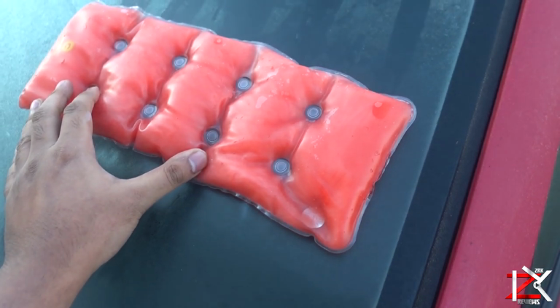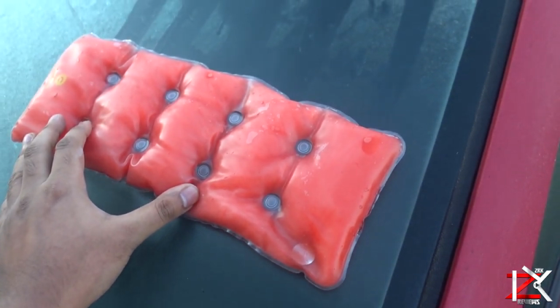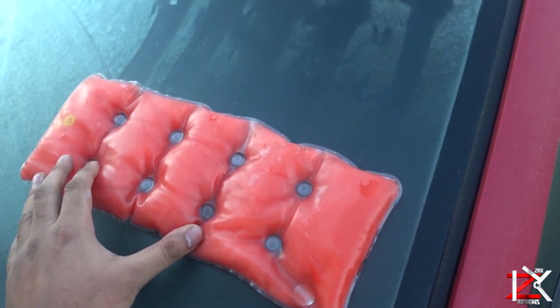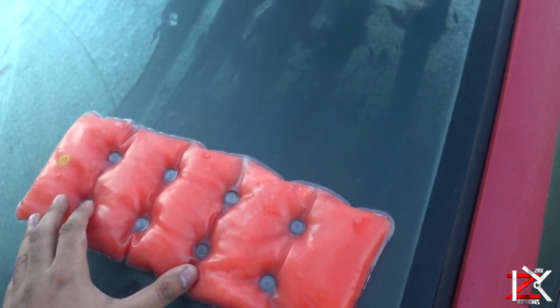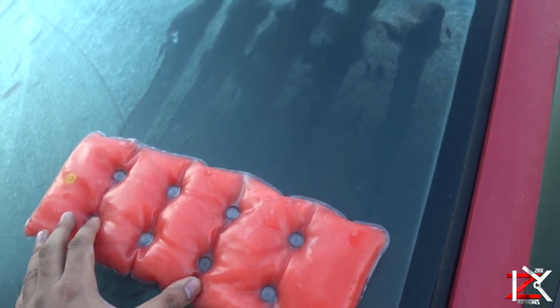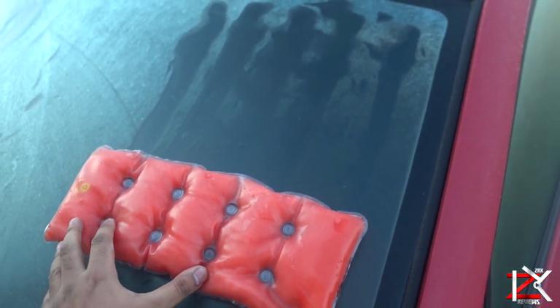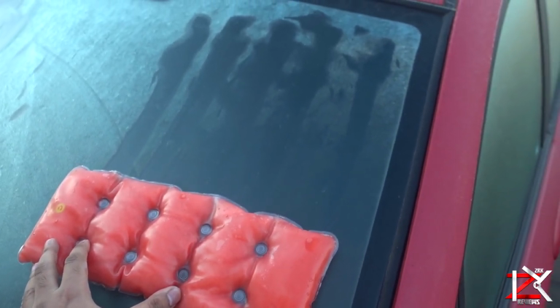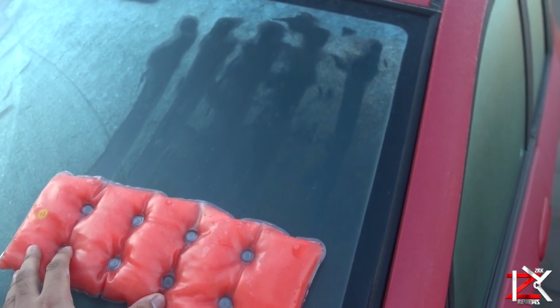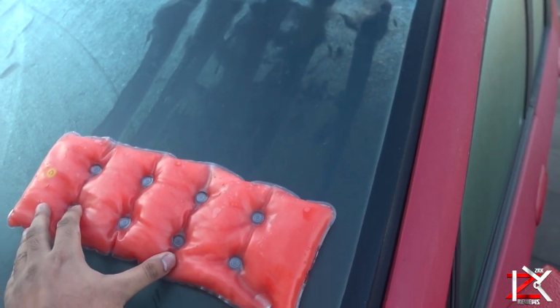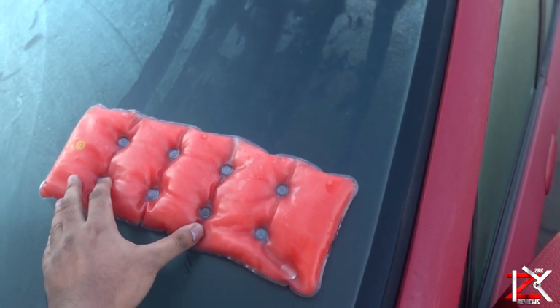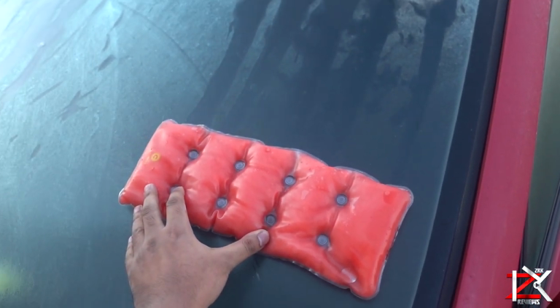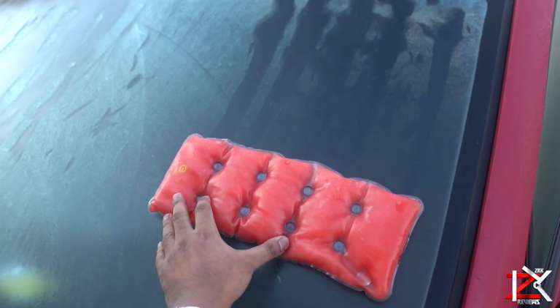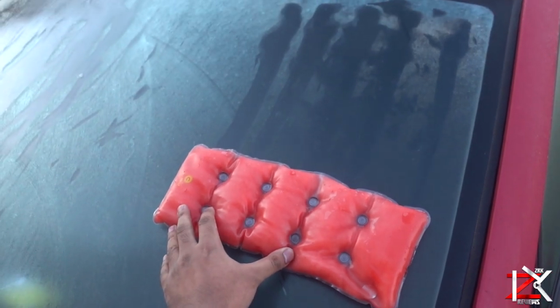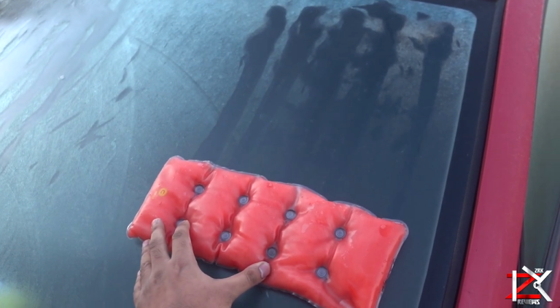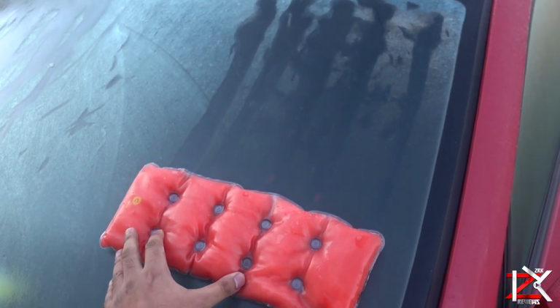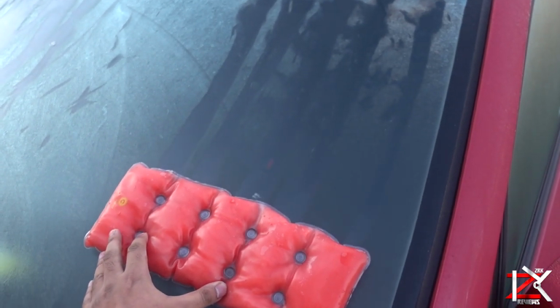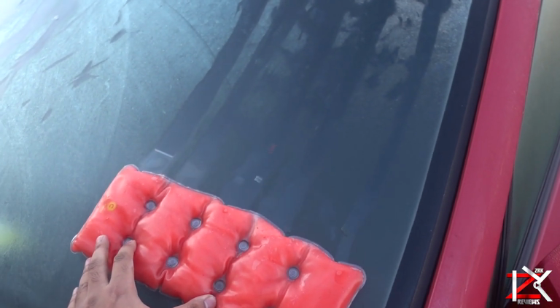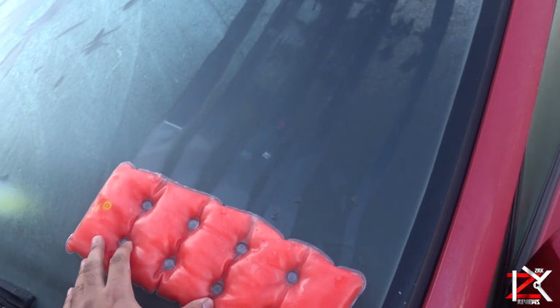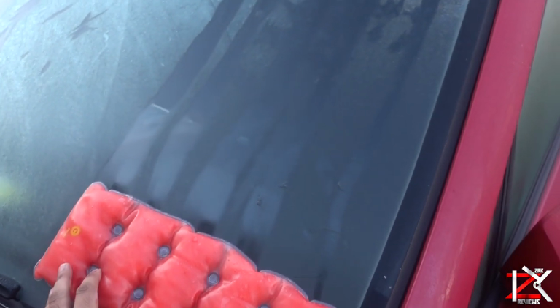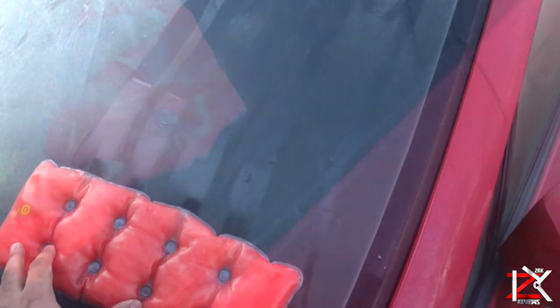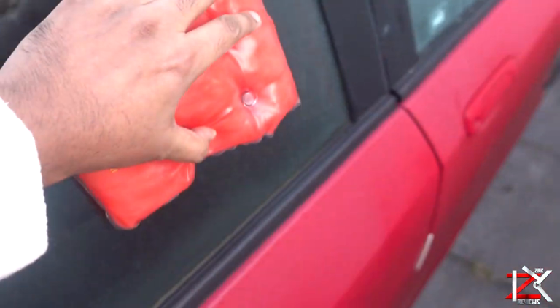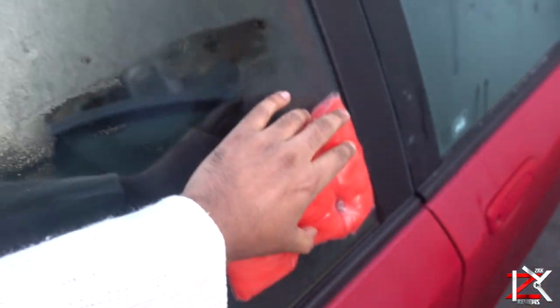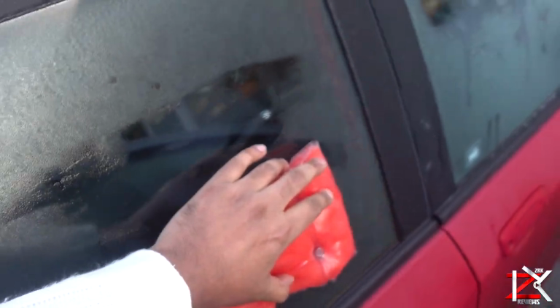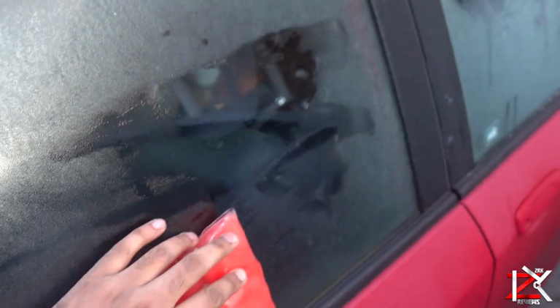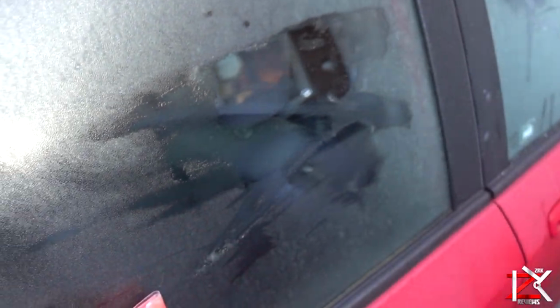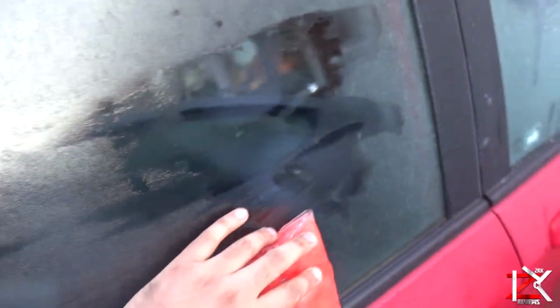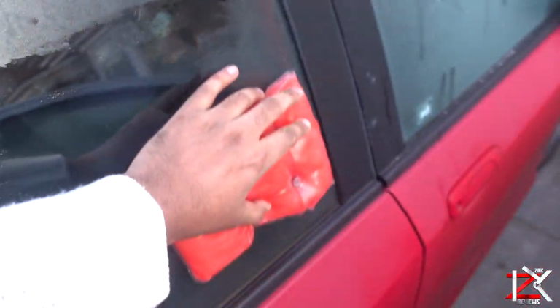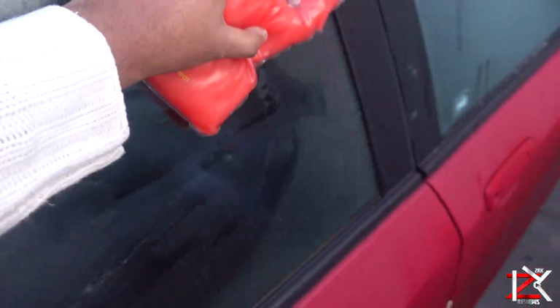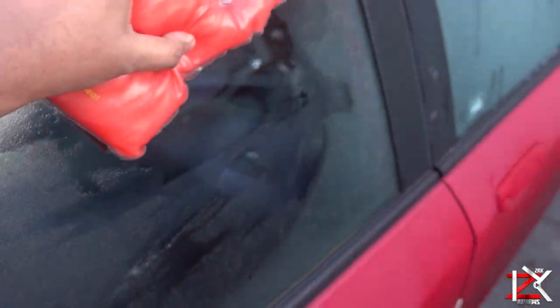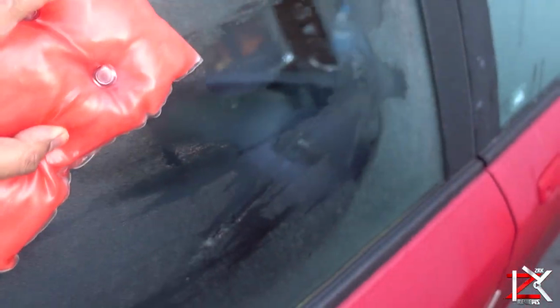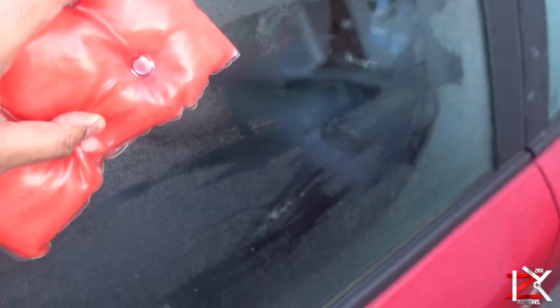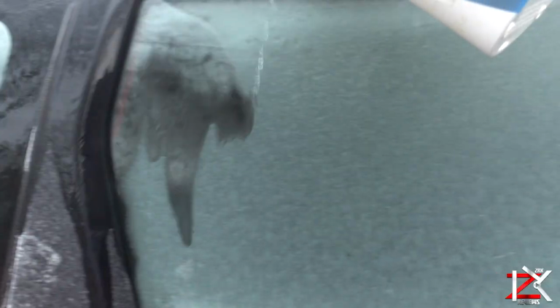So overall, yes, it can defrost a windscreen, but if you're getting late for work then I wouldn't bother using this method. Honestly, the way I defrost my car in the morning is by pouring some lukewarm water on it — within a minute you're ready to go.